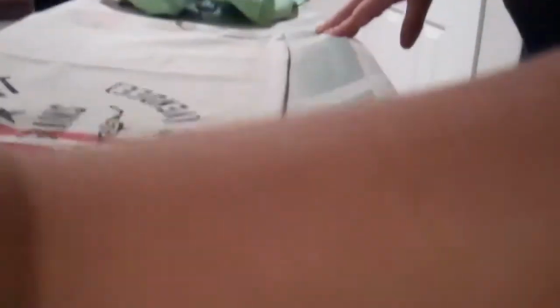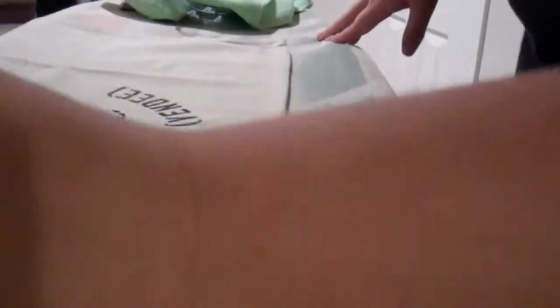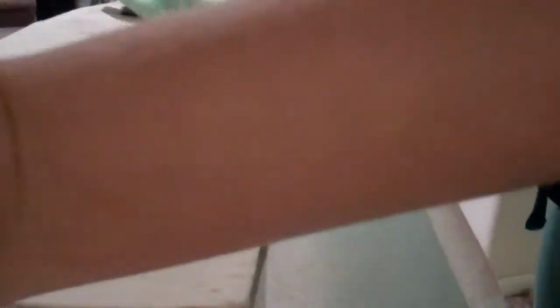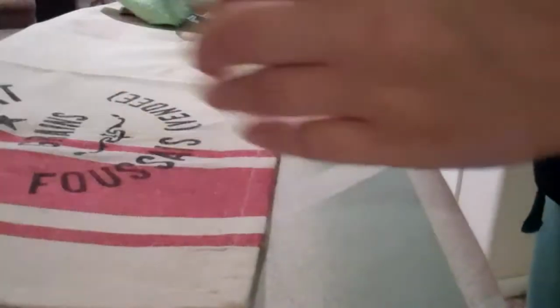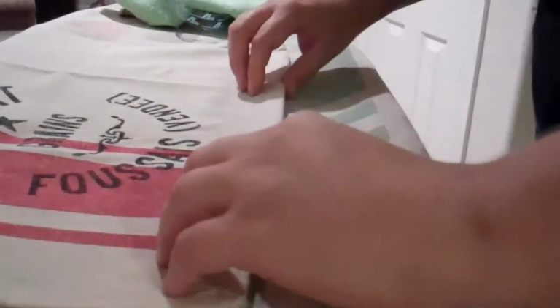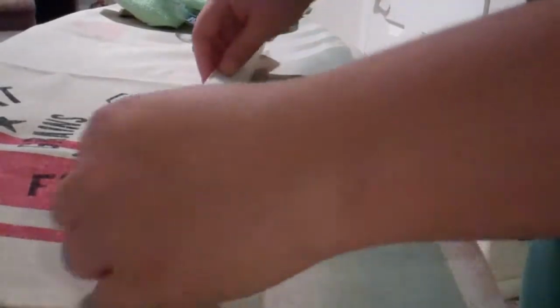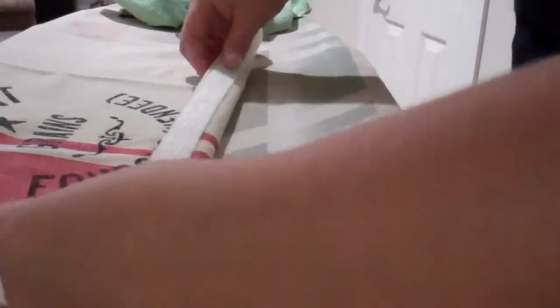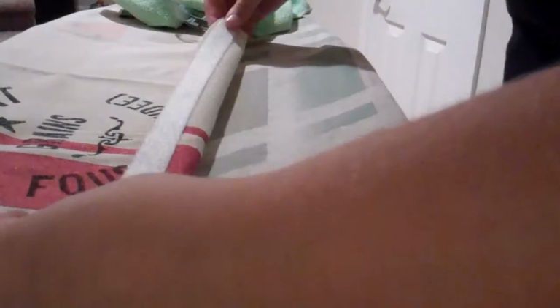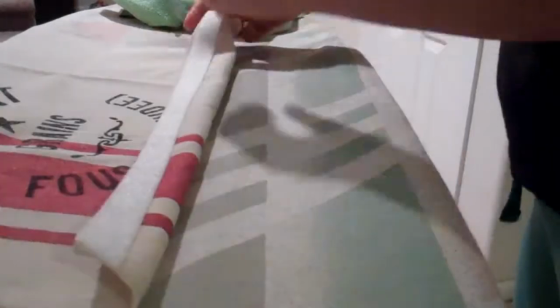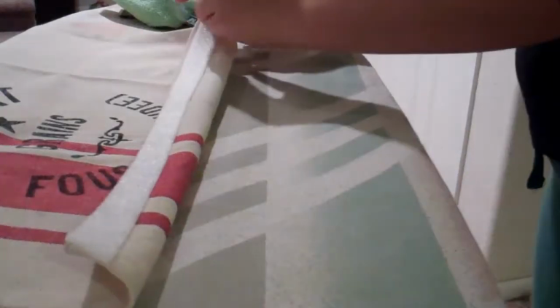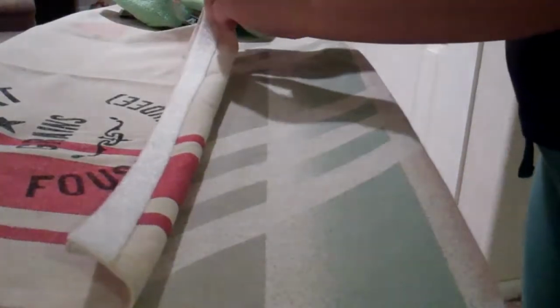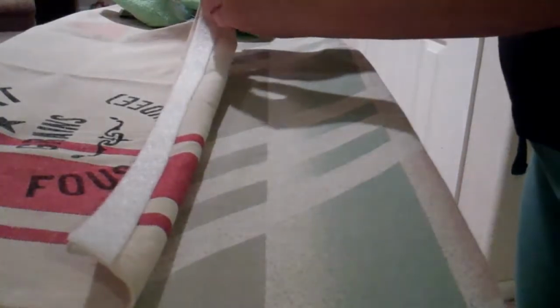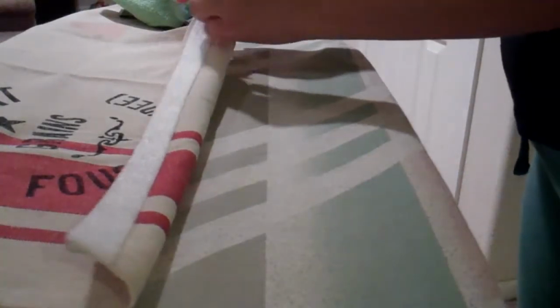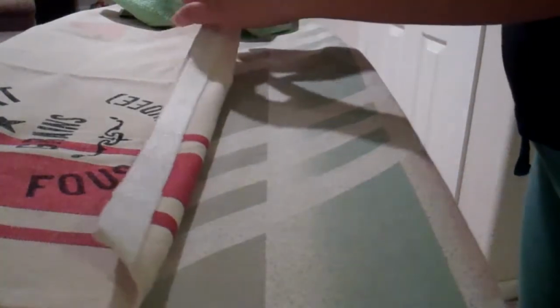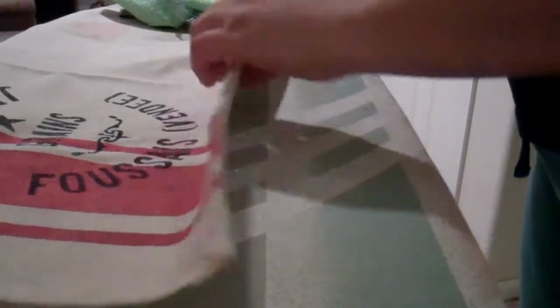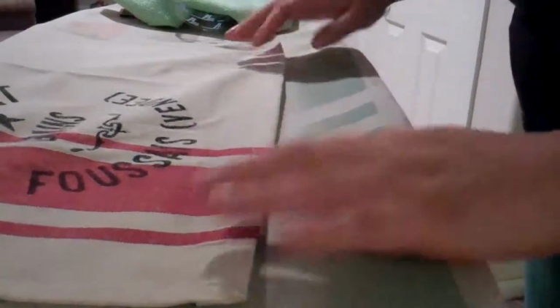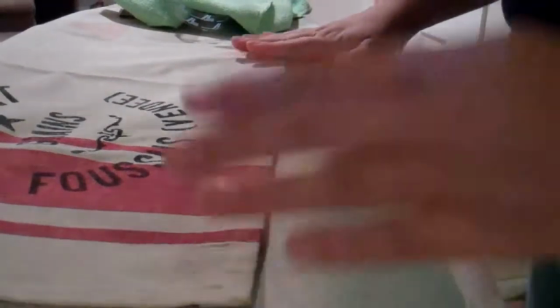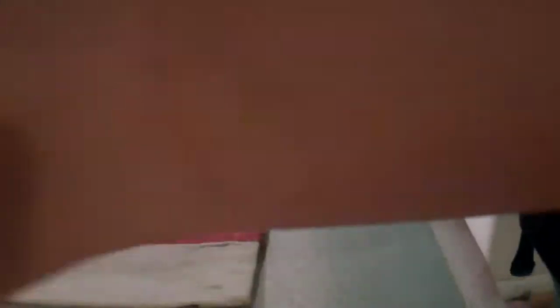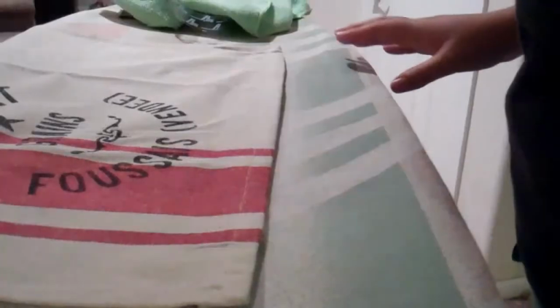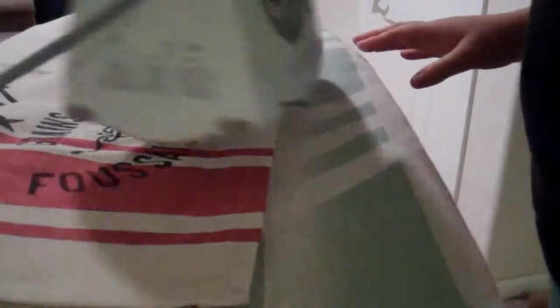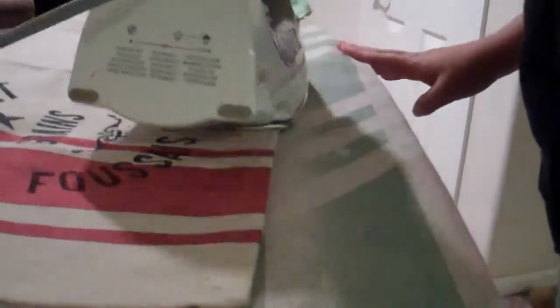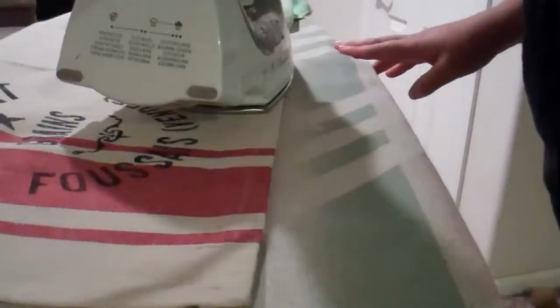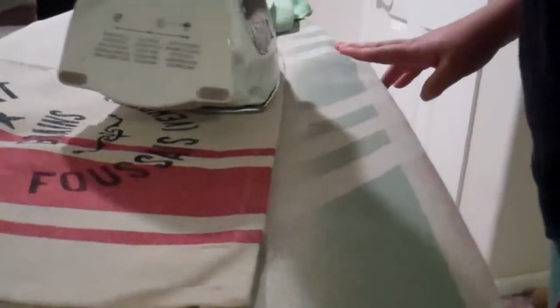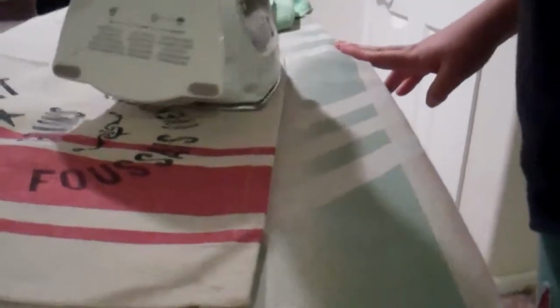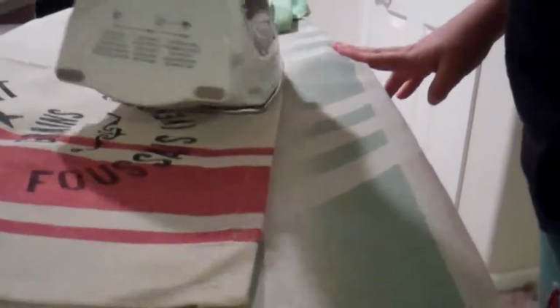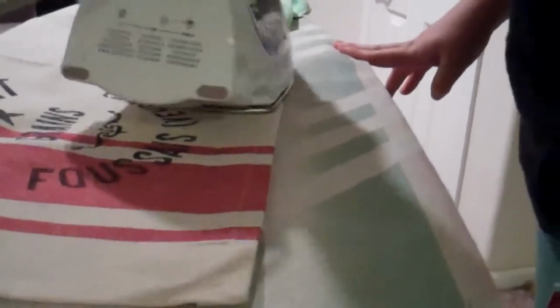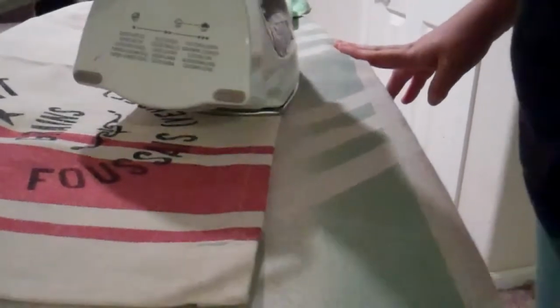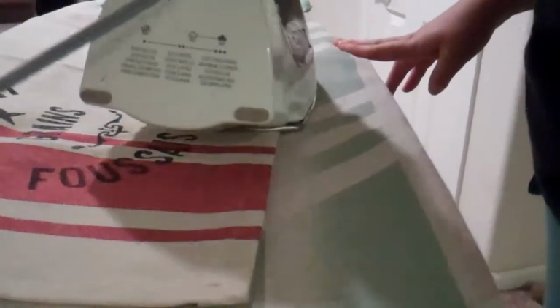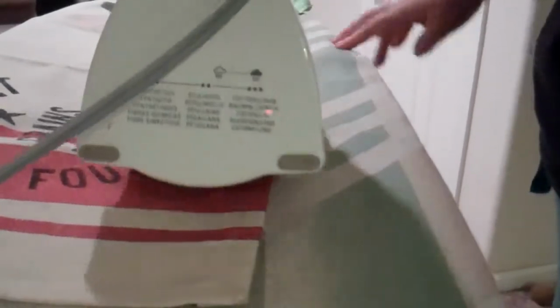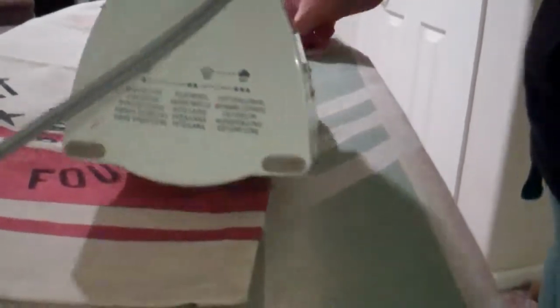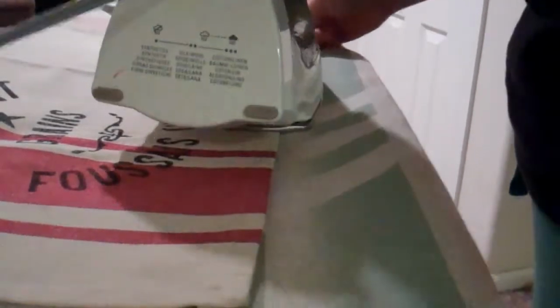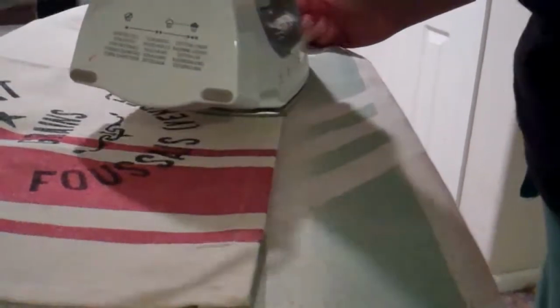It says to do it for about a minute. I don't know if I did it long enough. And then it says just to kind of tug on it — so it's not good yet. My iron doesn't feel hot enough, so that could be the problem here.